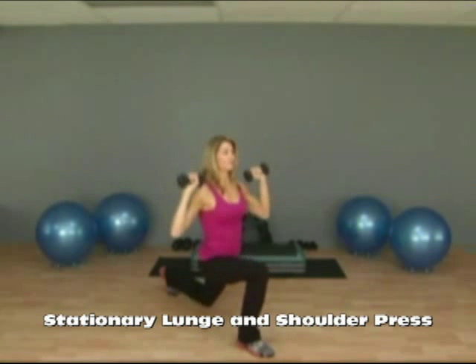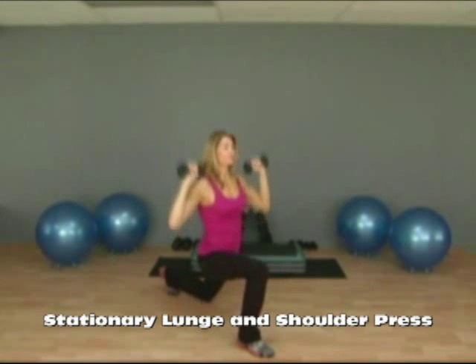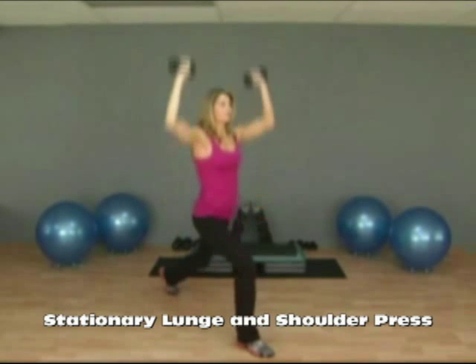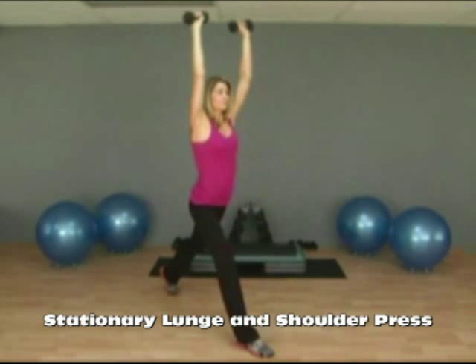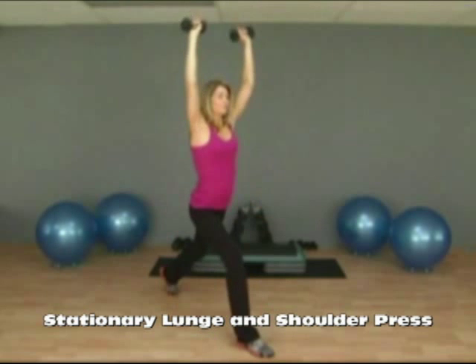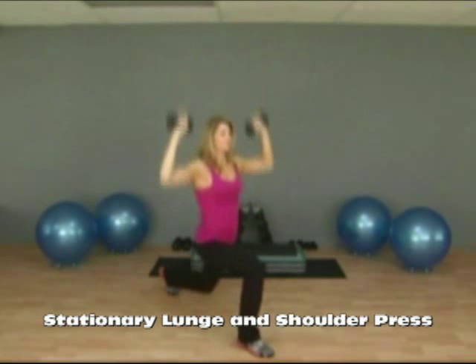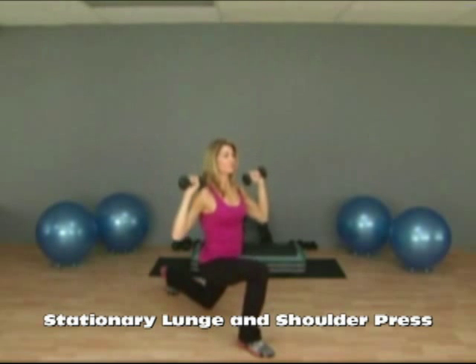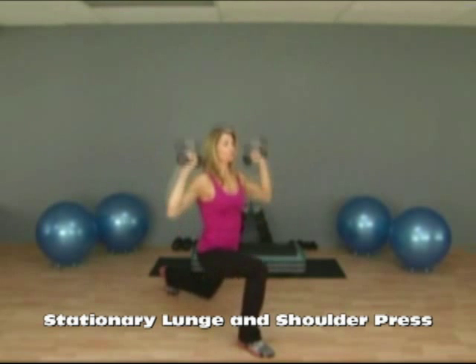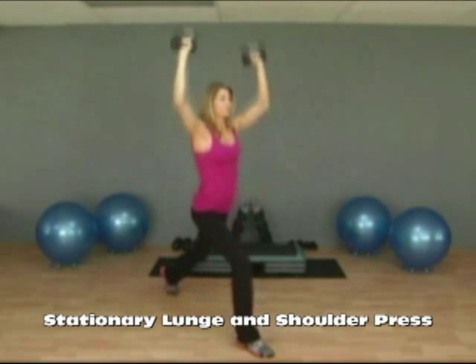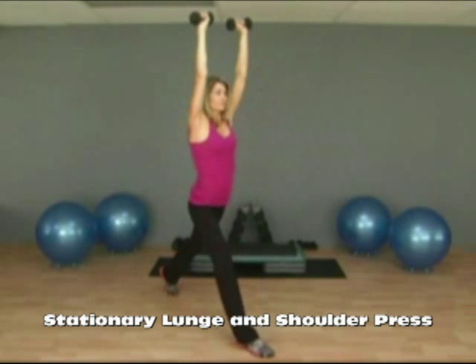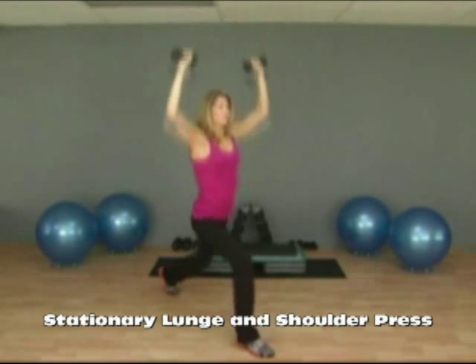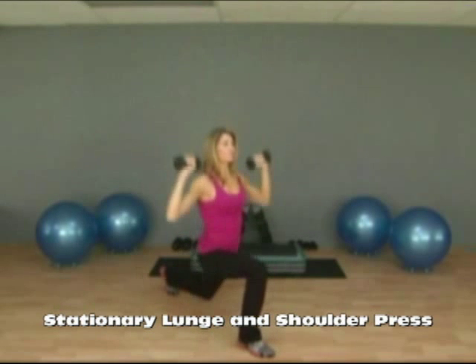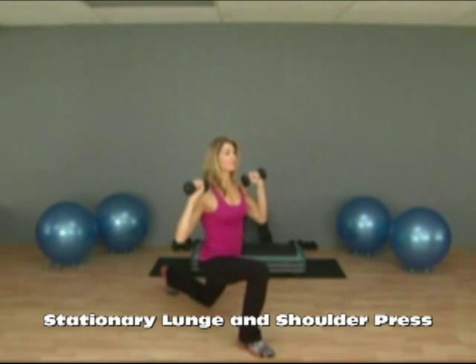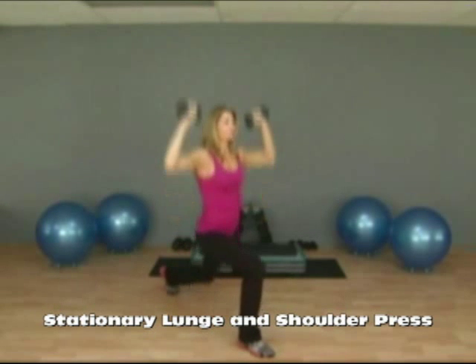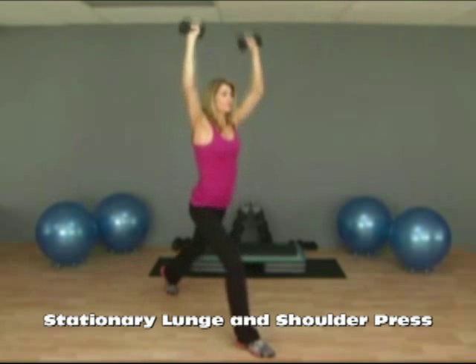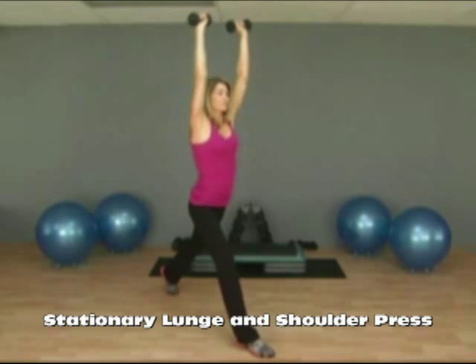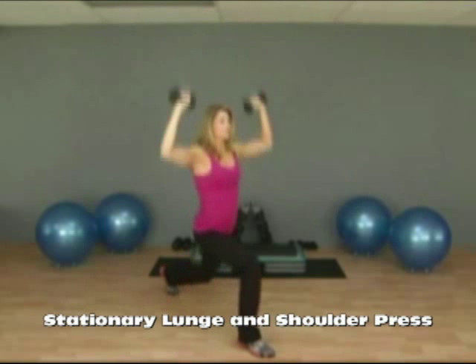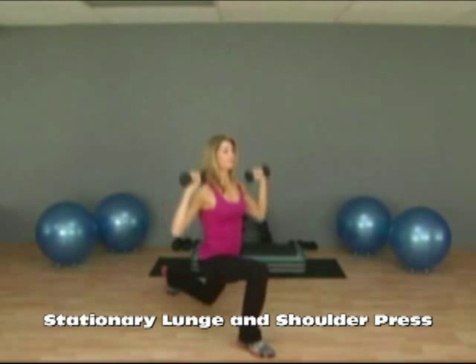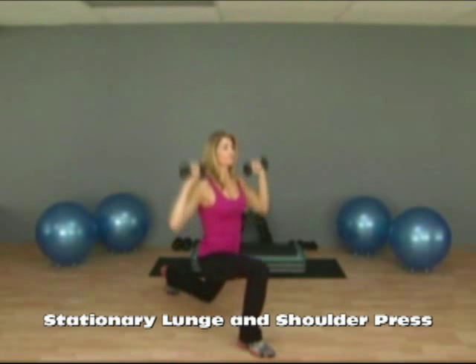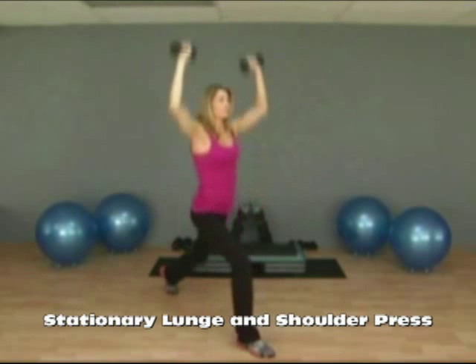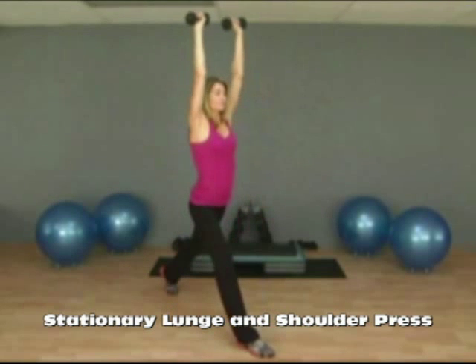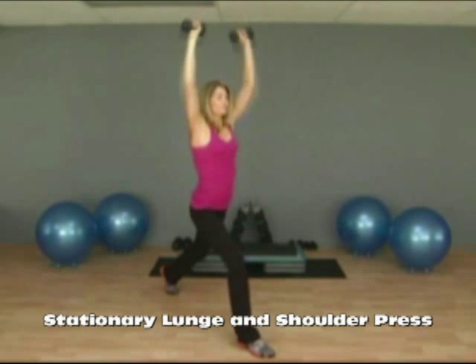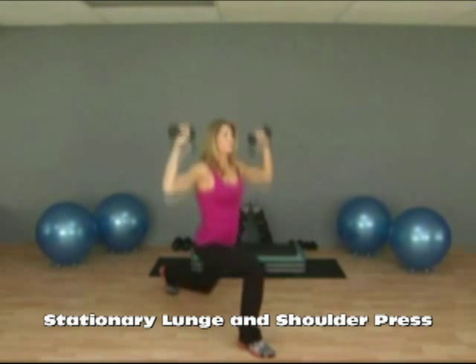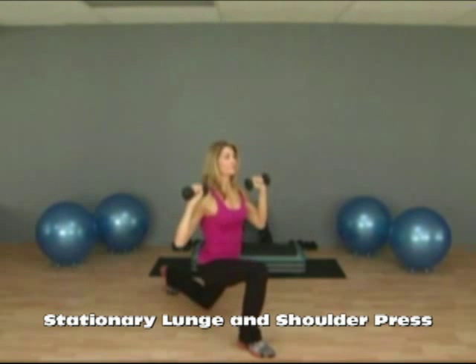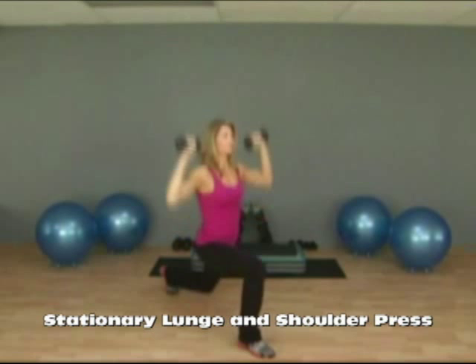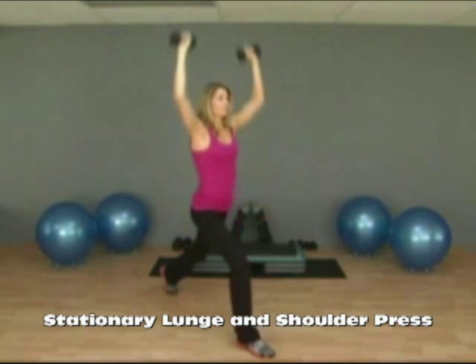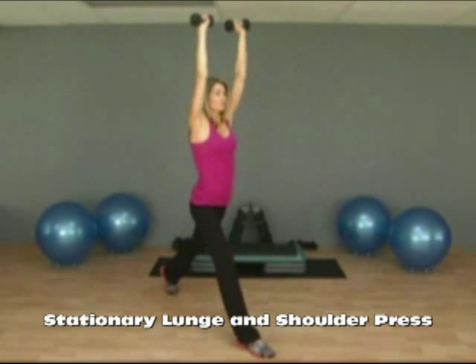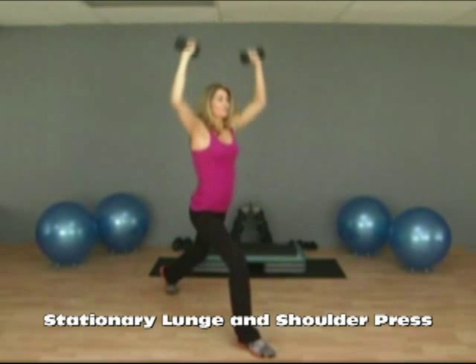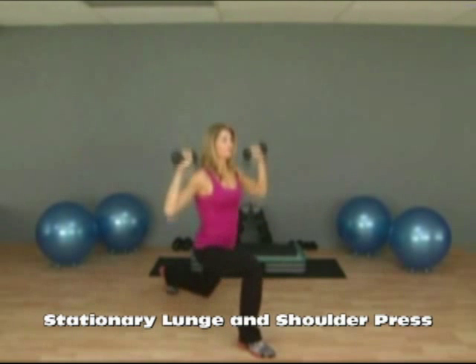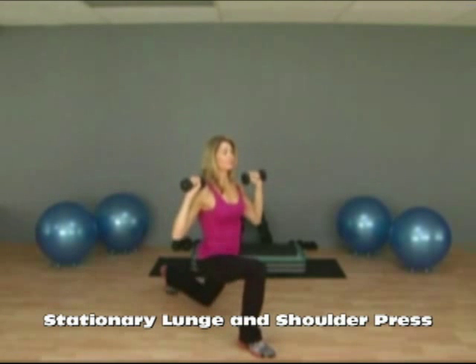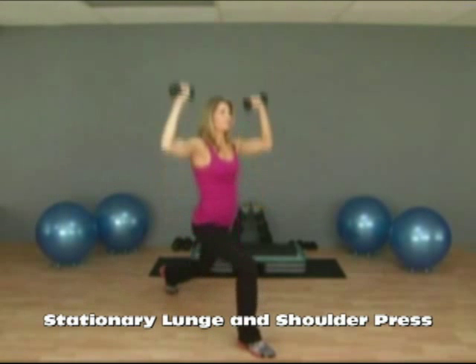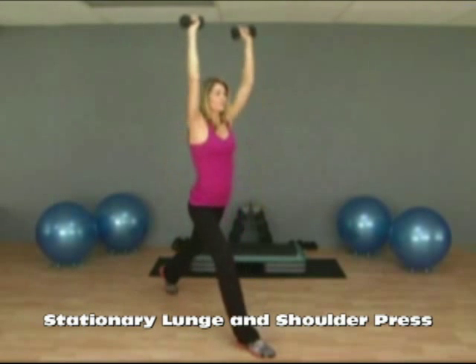Maintain a nice steady range of motion. At the top, your arms are straight. At the bottom, the dumbbells are down at your shoulders. At the top of the lunge, your legs are straight, and at the bottom of the lunge, your knees are as close to the floor as you can get.